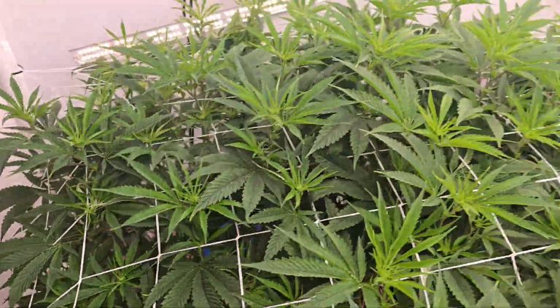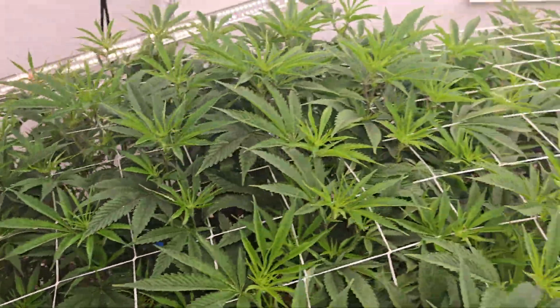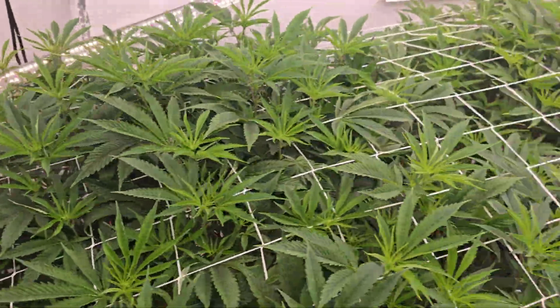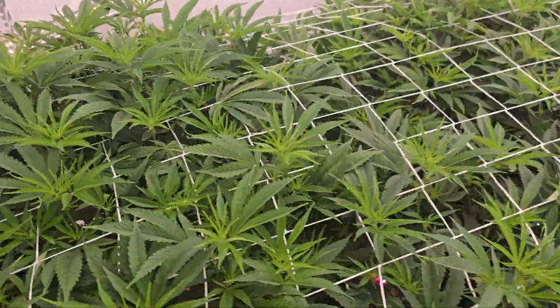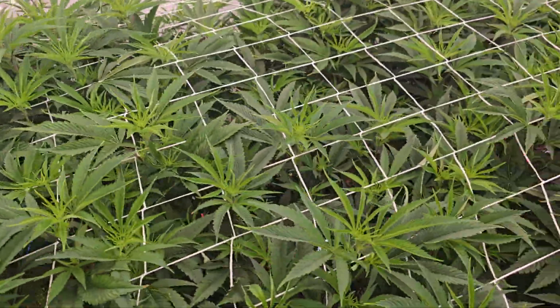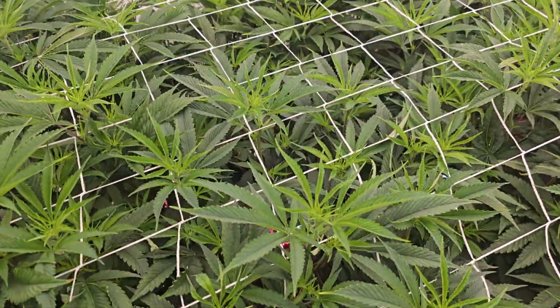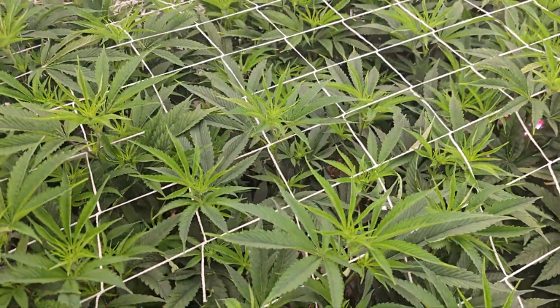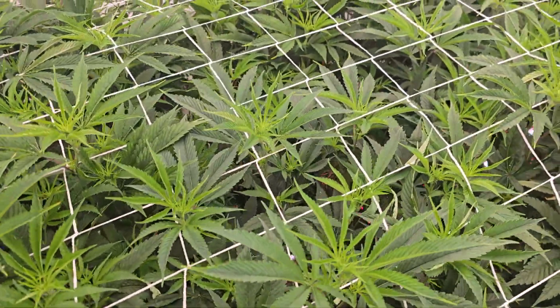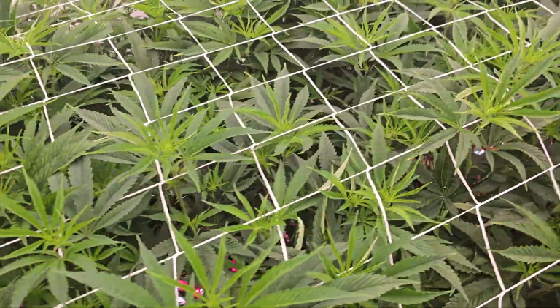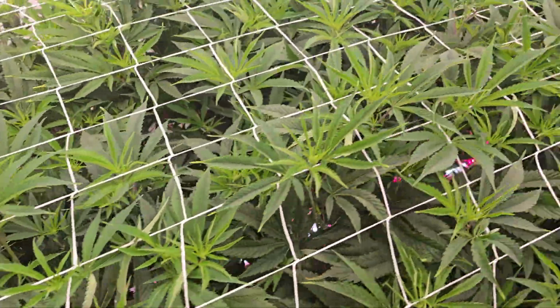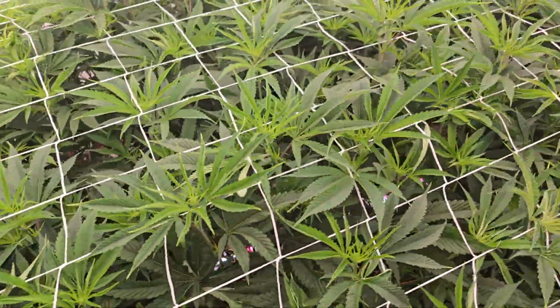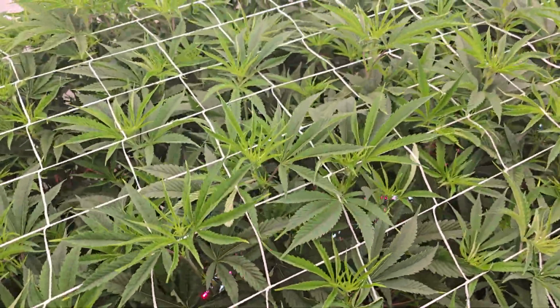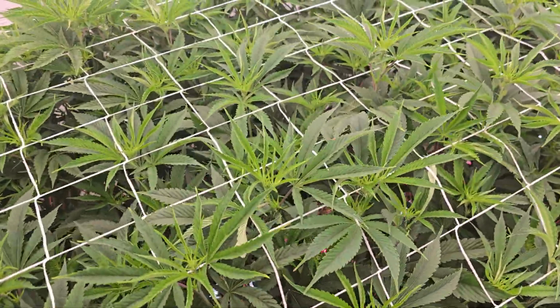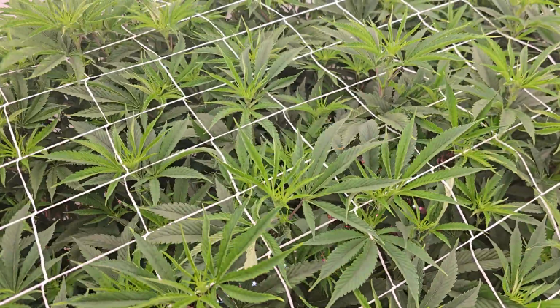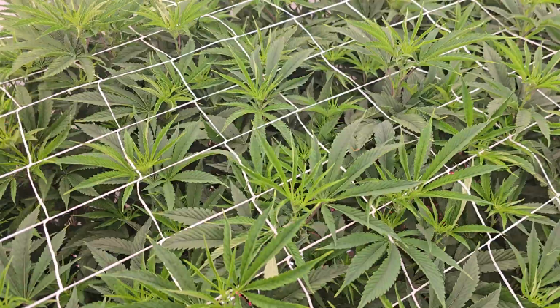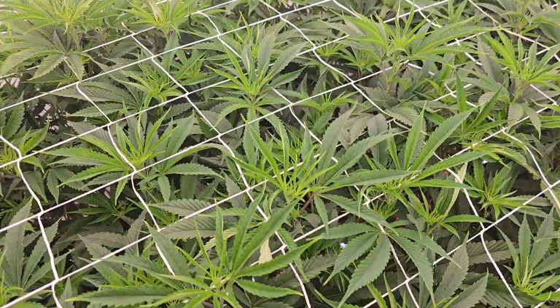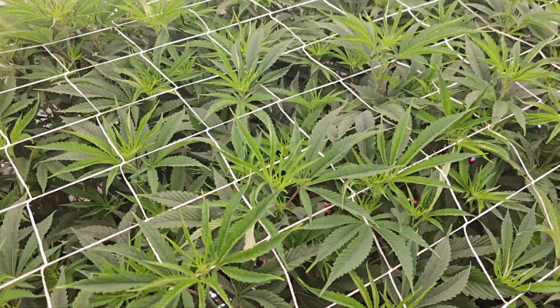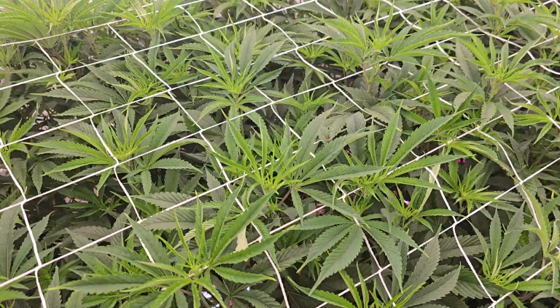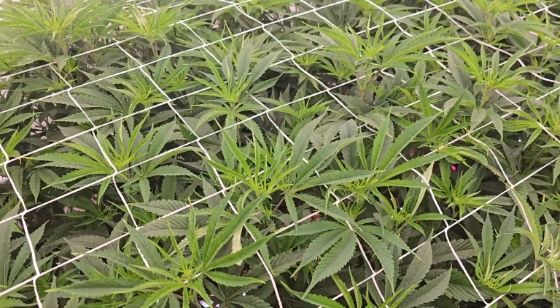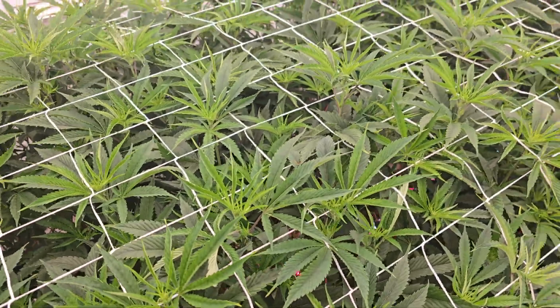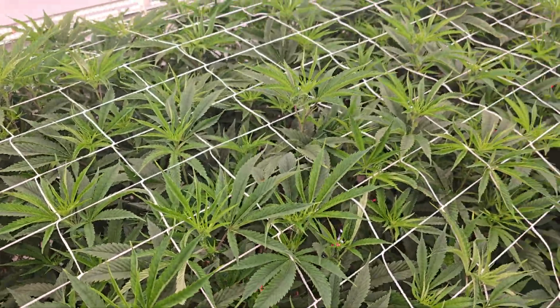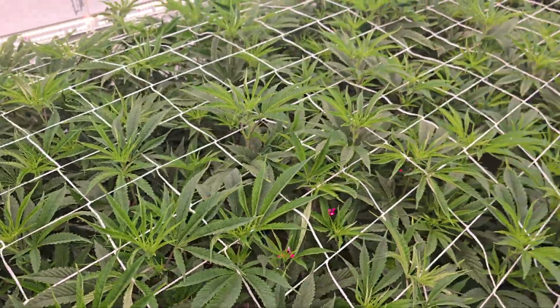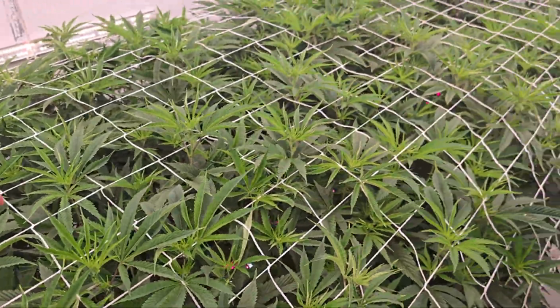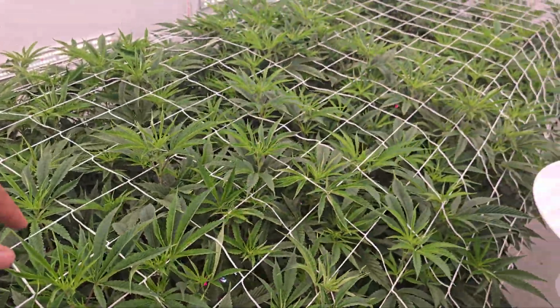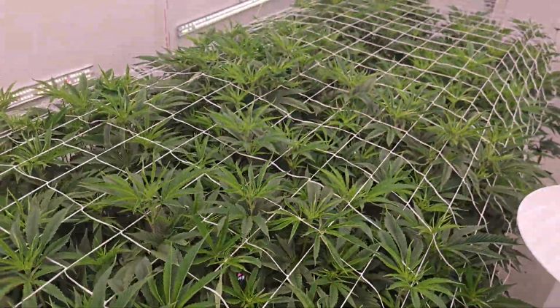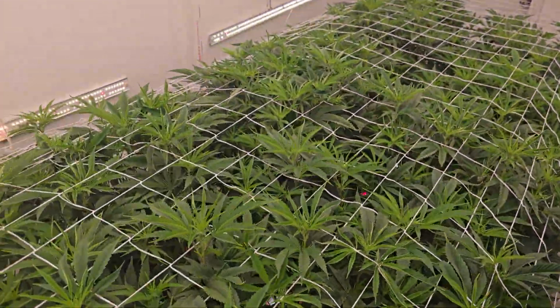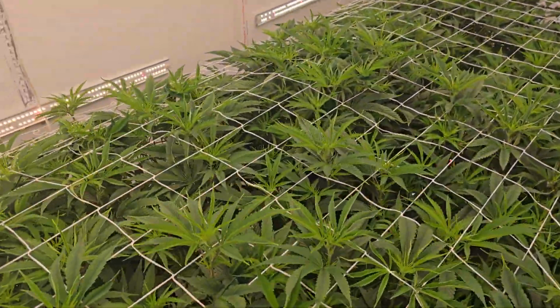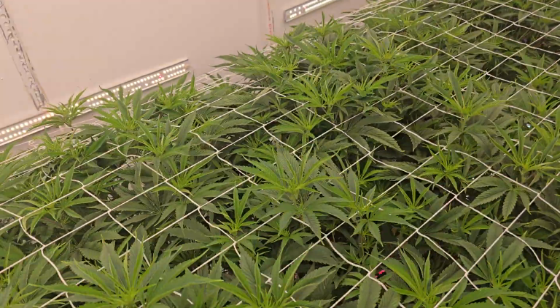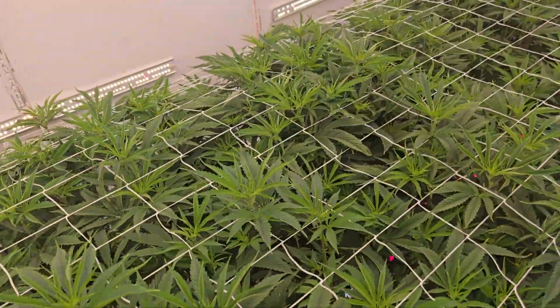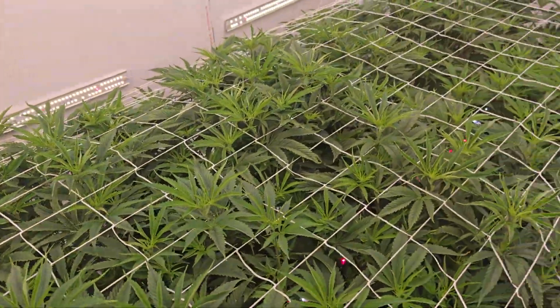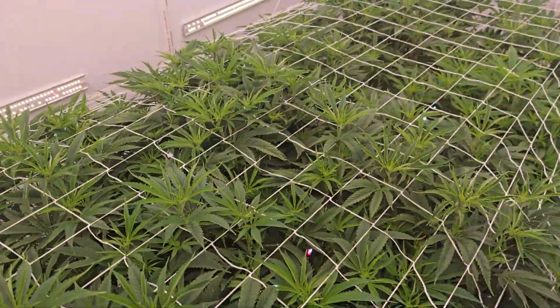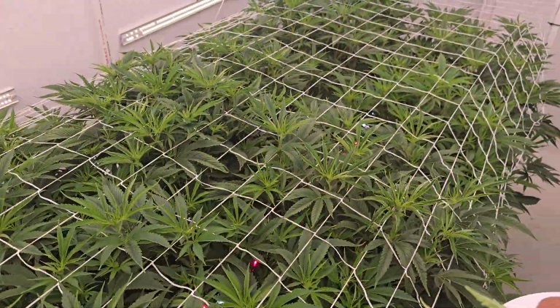We'll be keeping an eye on the EC now and making sure that we start backing off as soon as we get some tip burn. We're almost there but not quite.